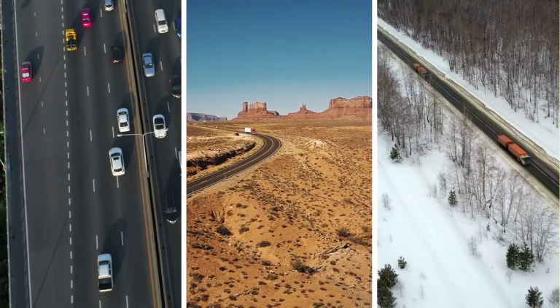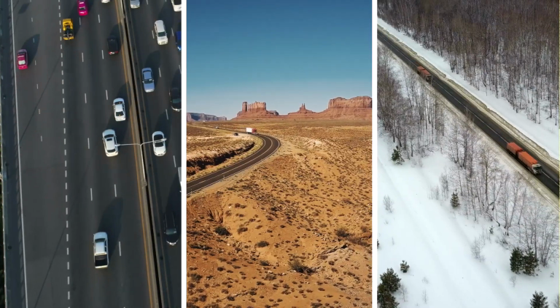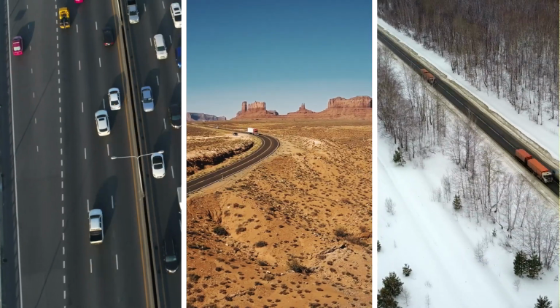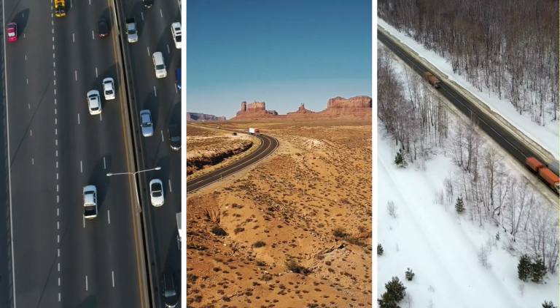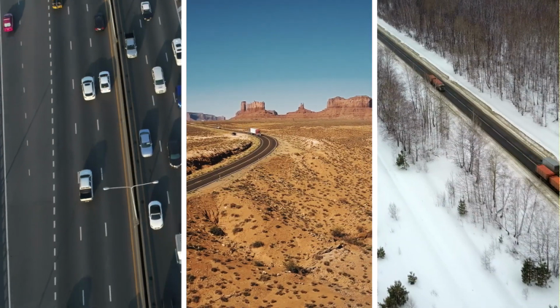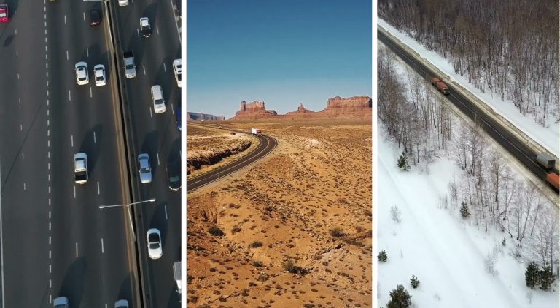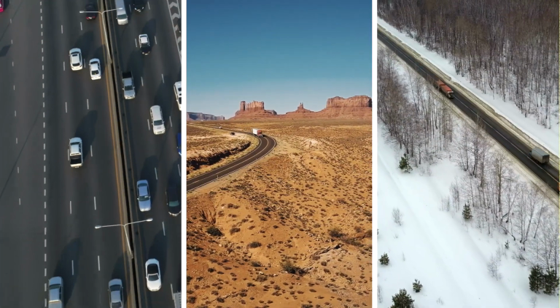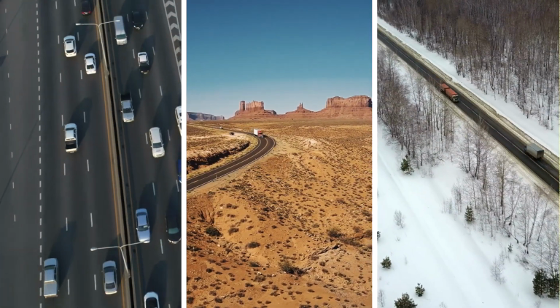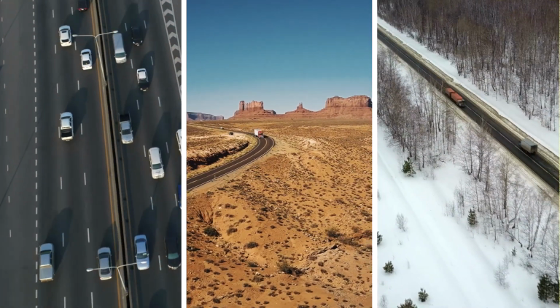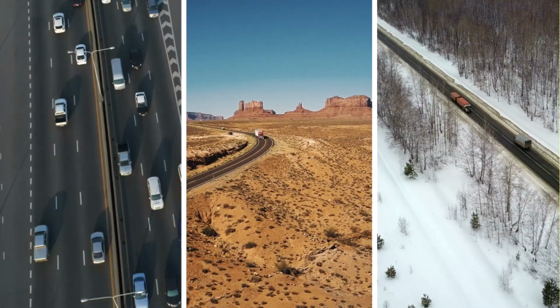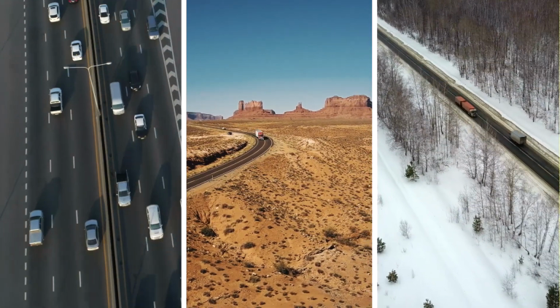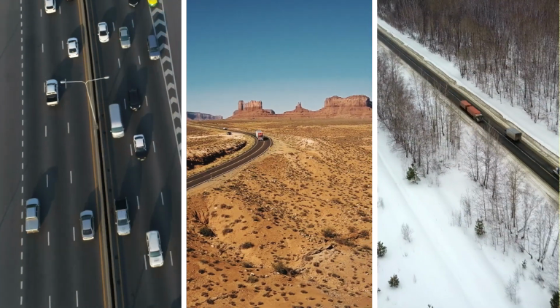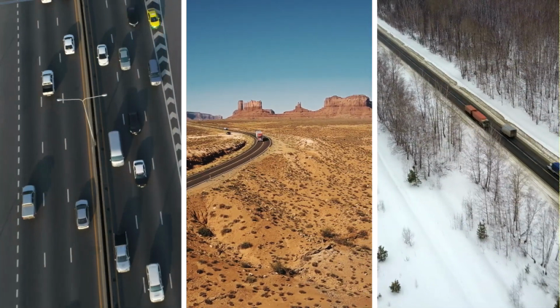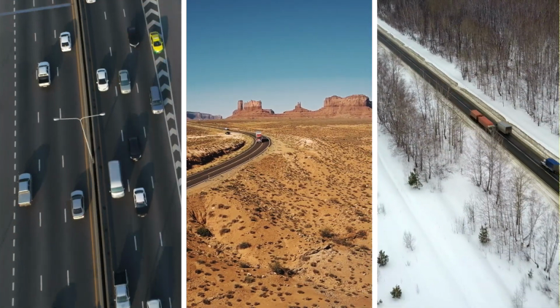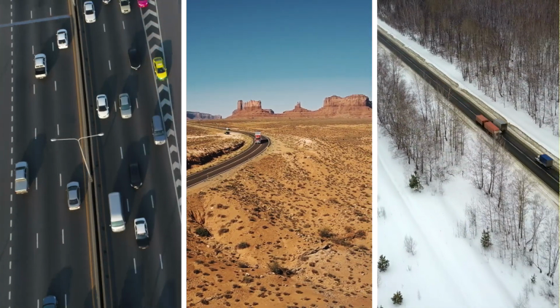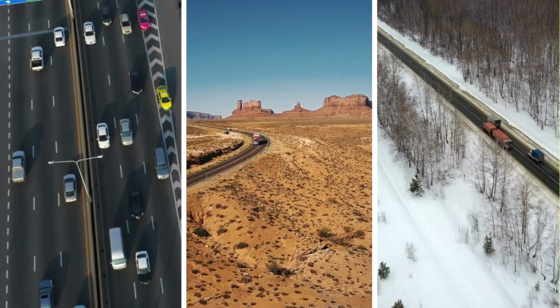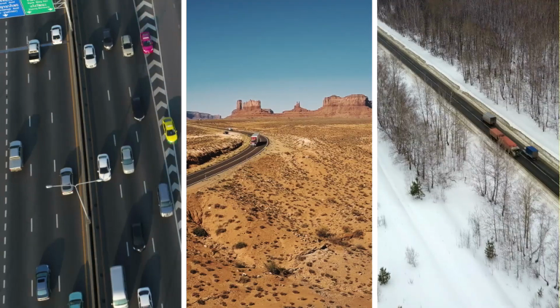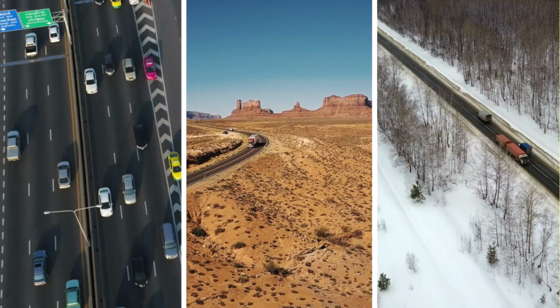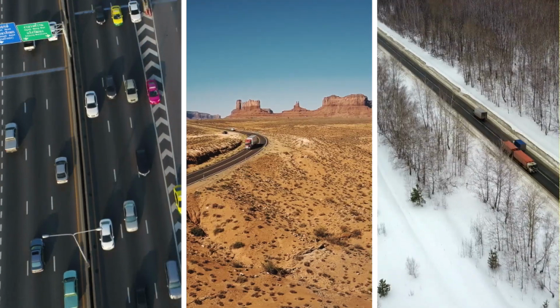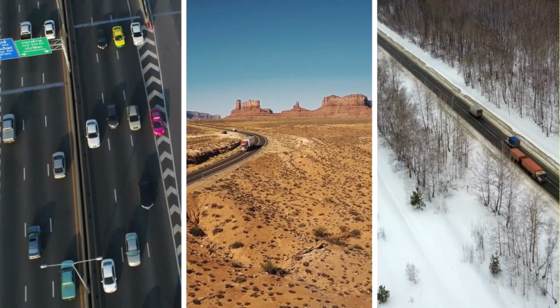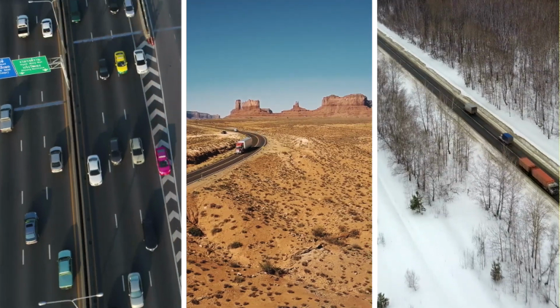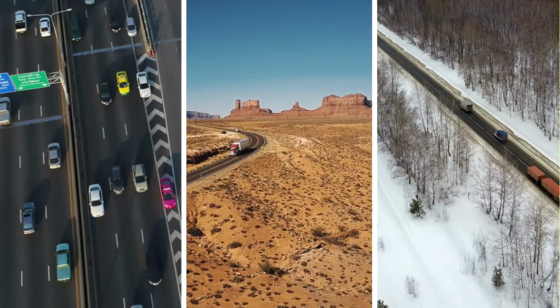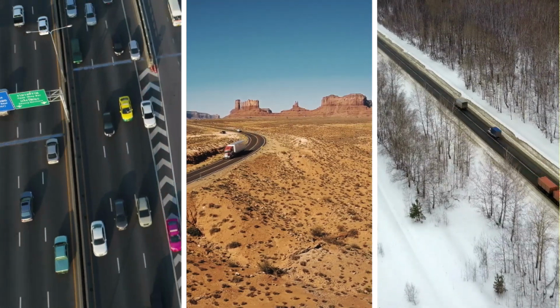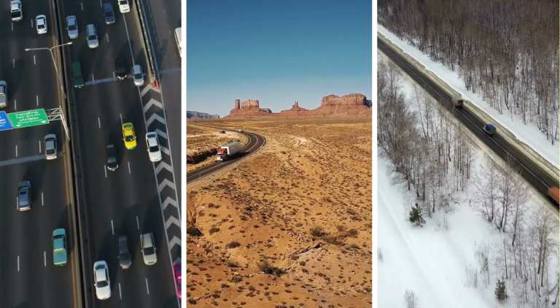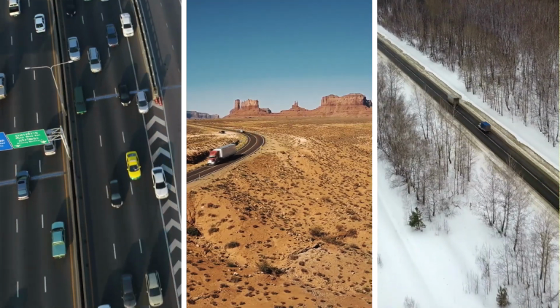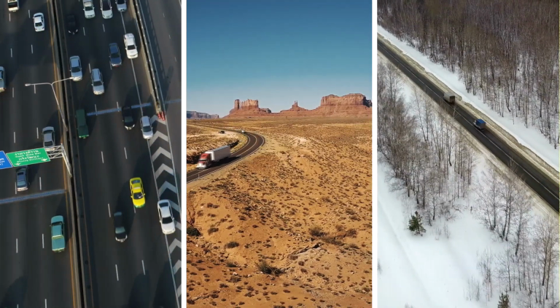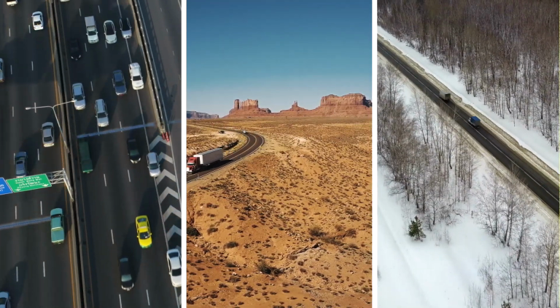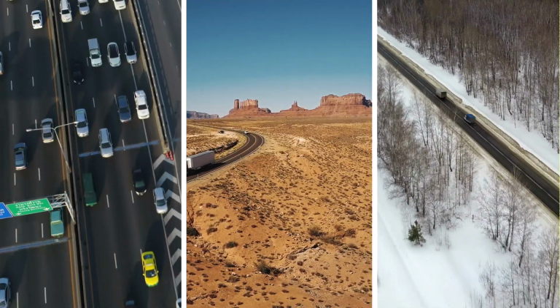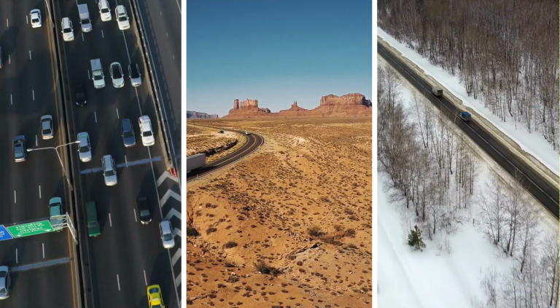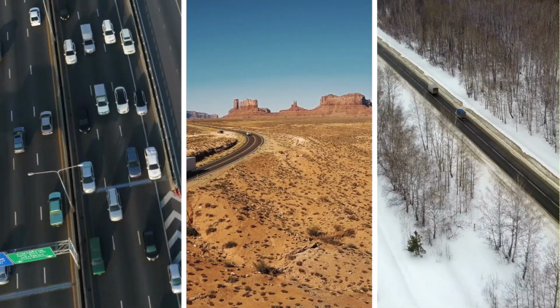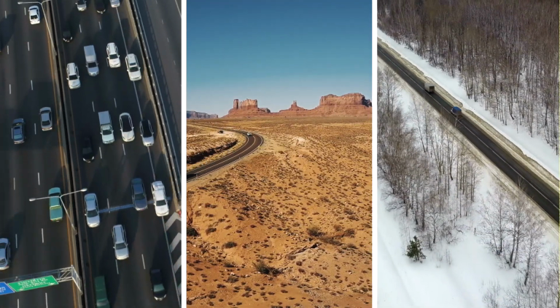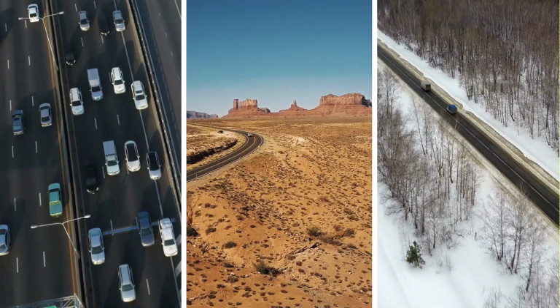Increased numbers of vehicles transporting heavy goods and more extreme climate conditions are putting road surfaces under greater strain than ever before.